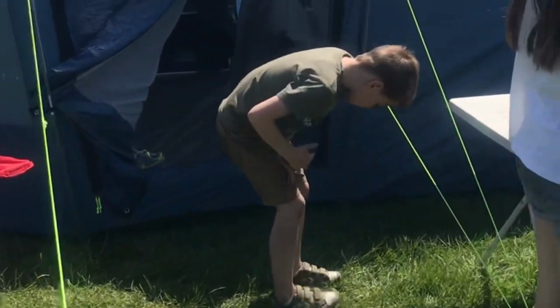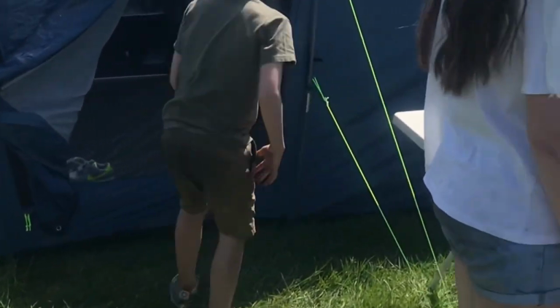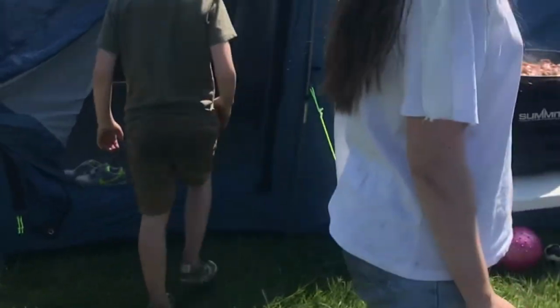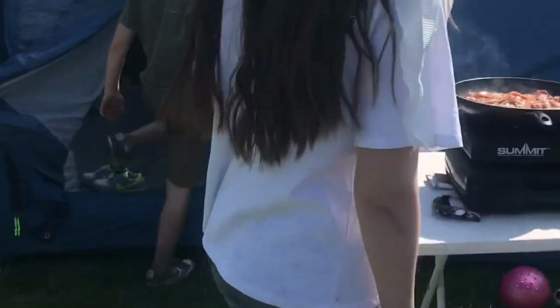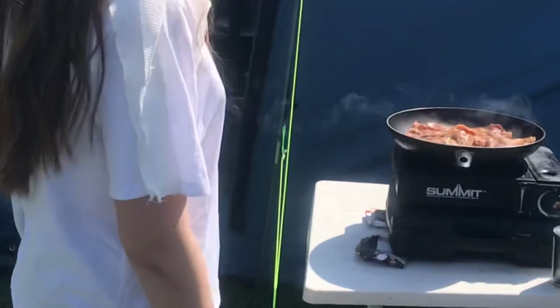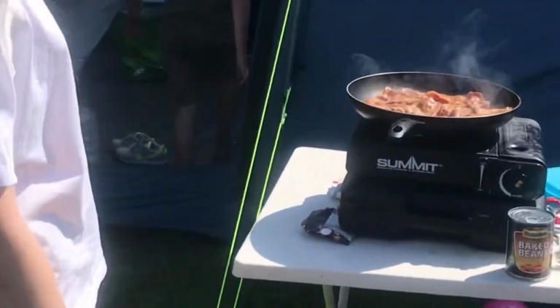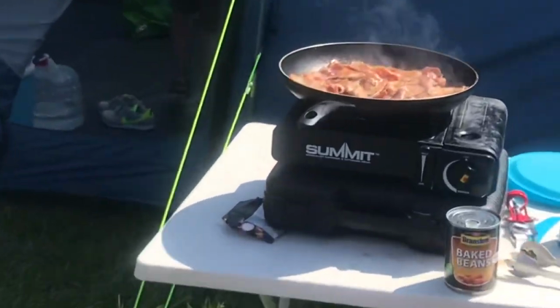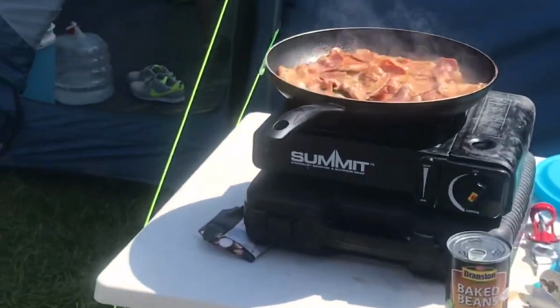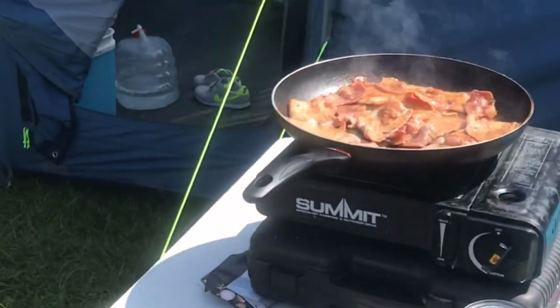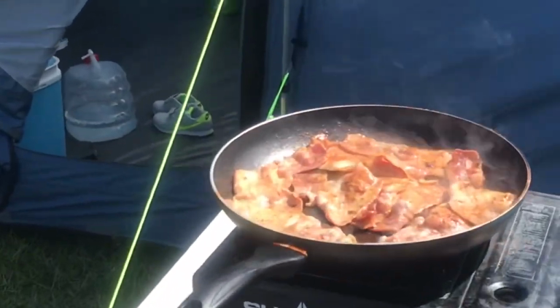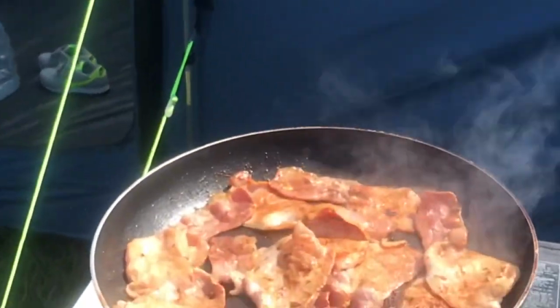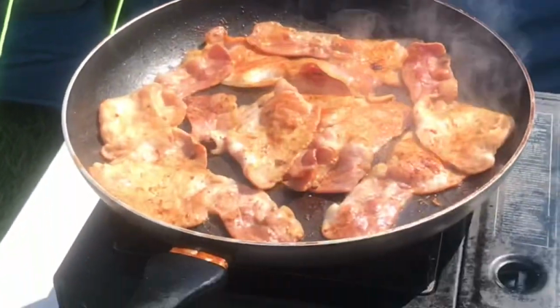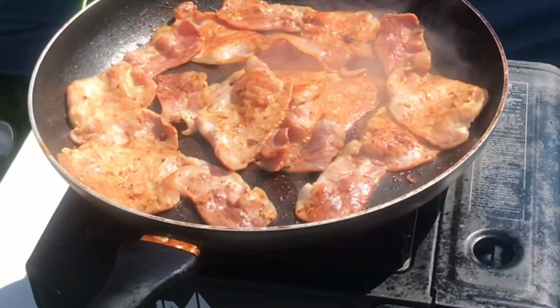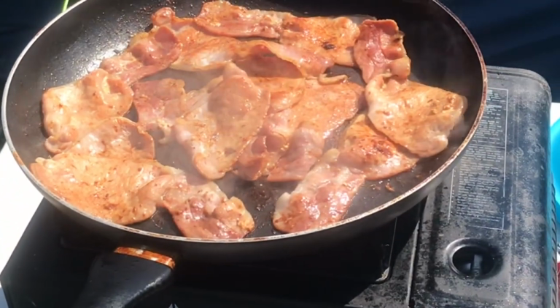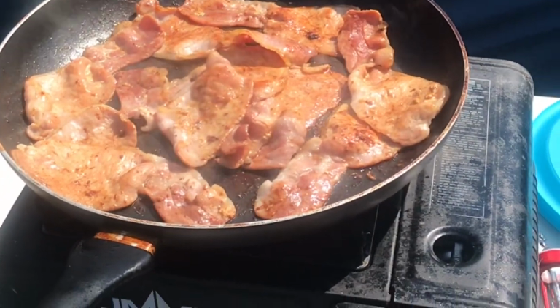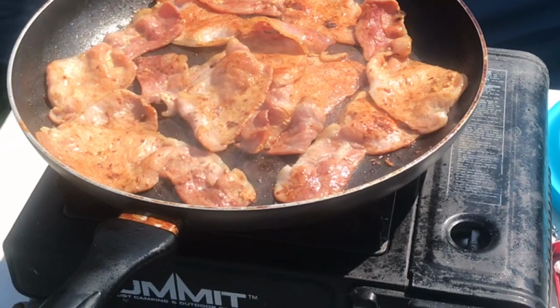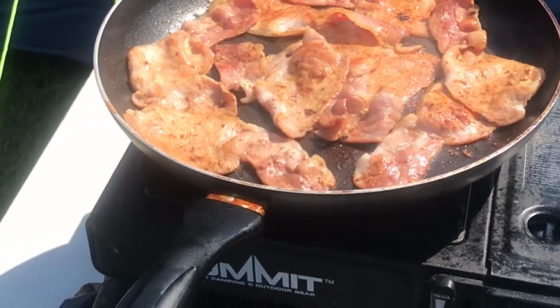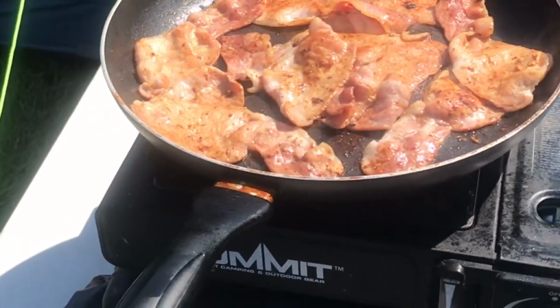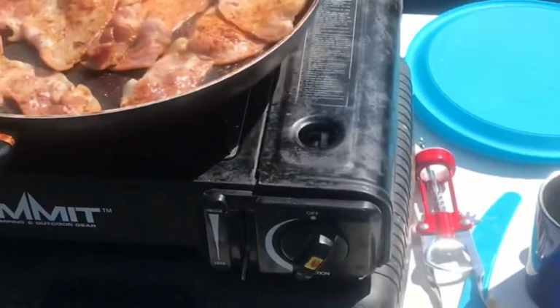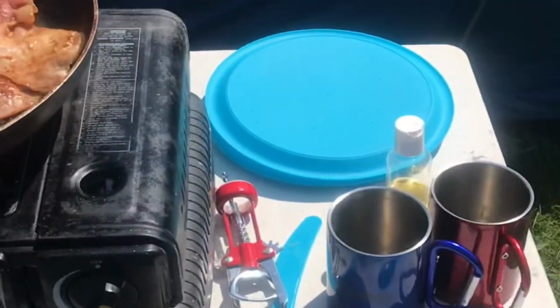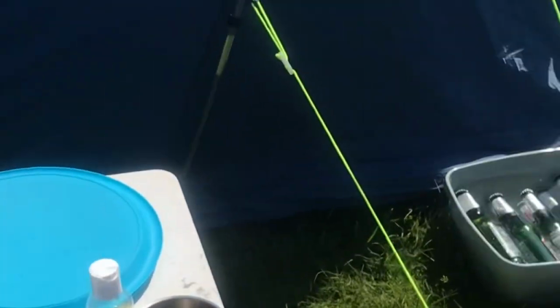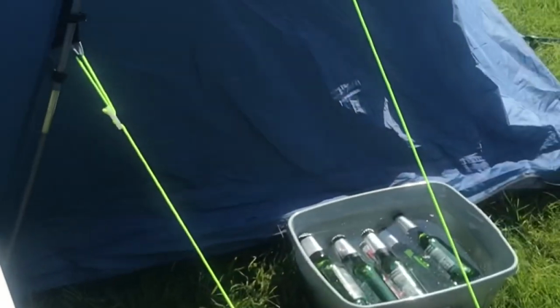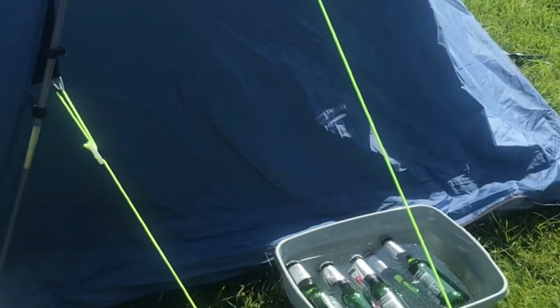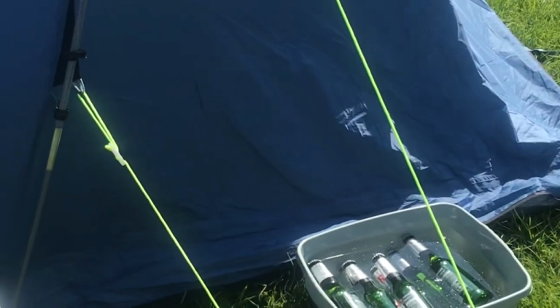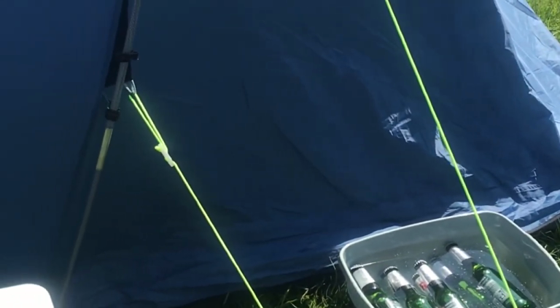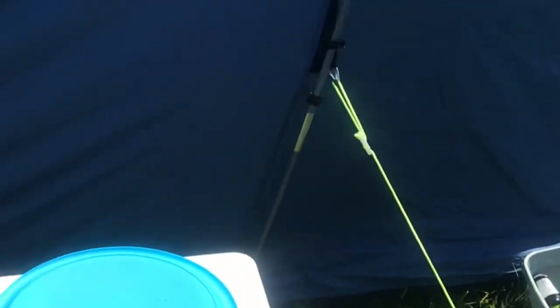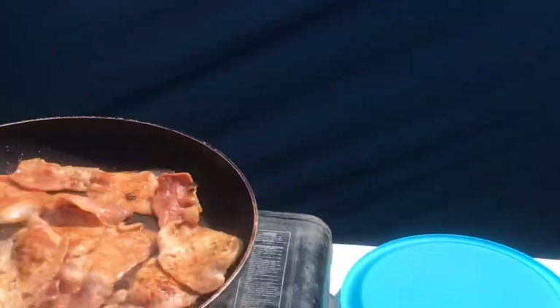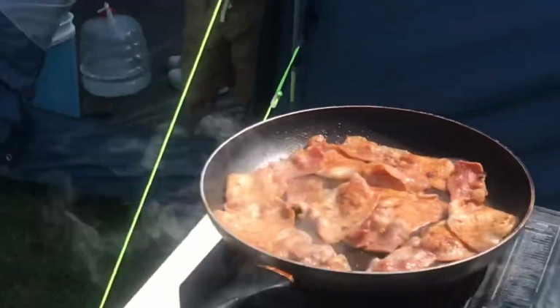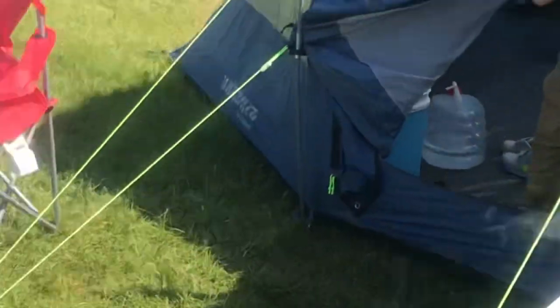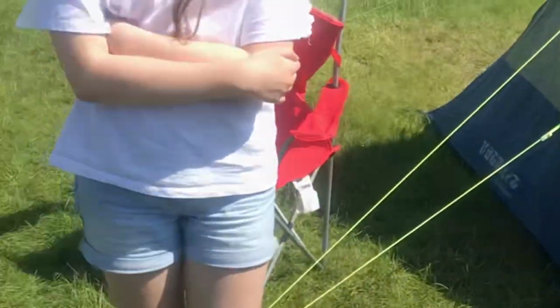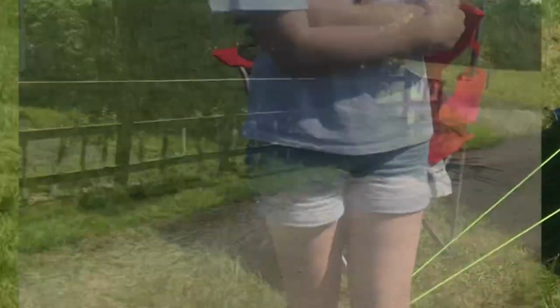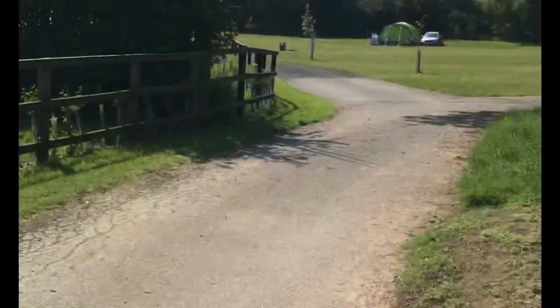And then this is our gas stove. We're just making breakfast. This is the bacon going in, and we also had some sausage and some beans, which was really, really nice.